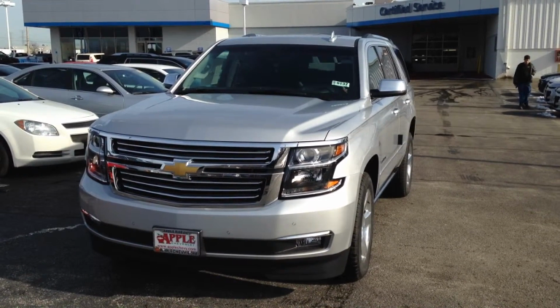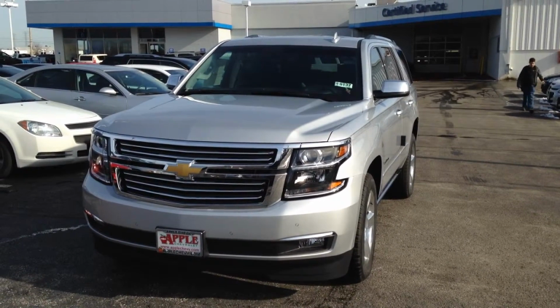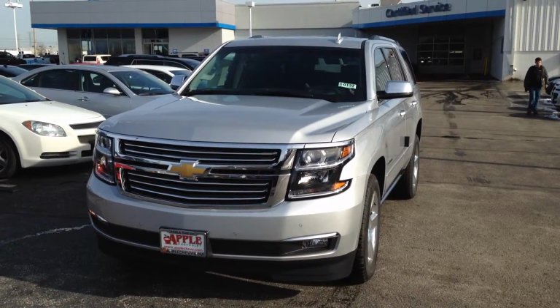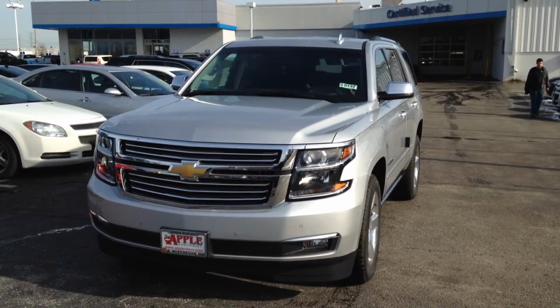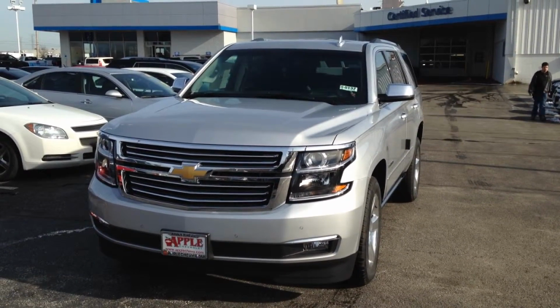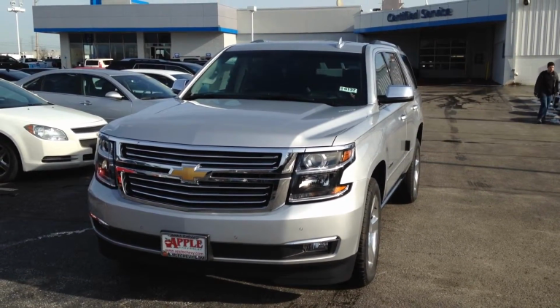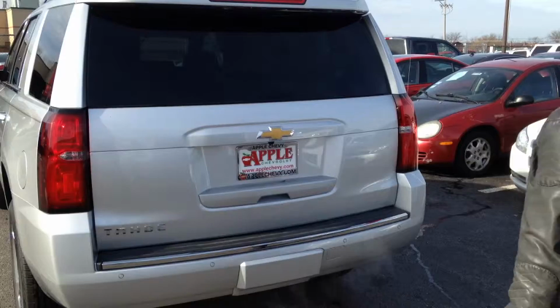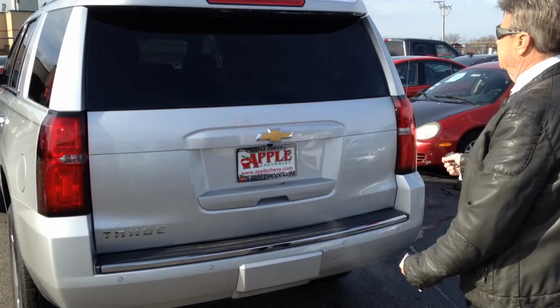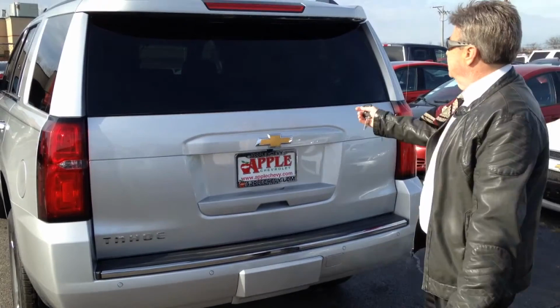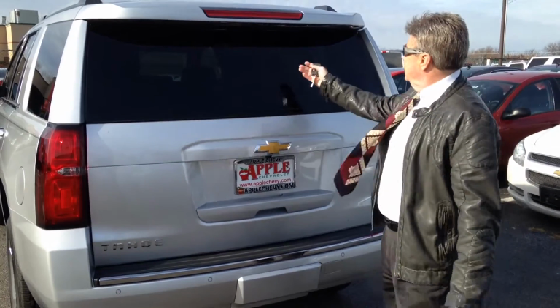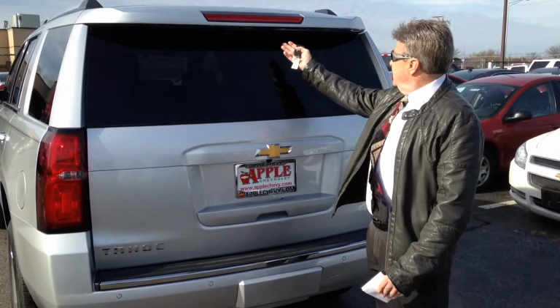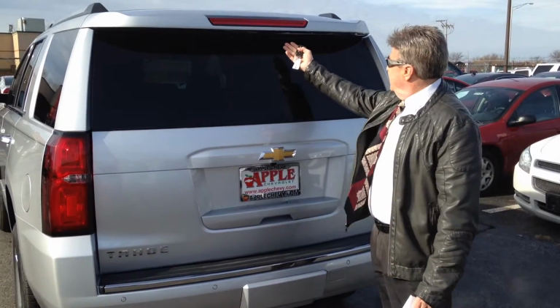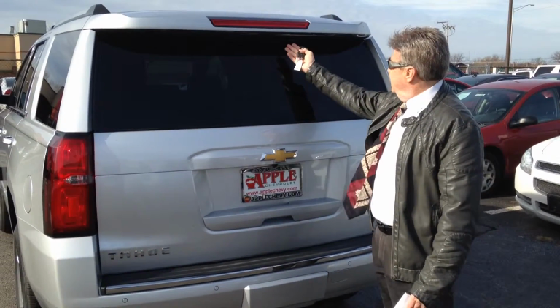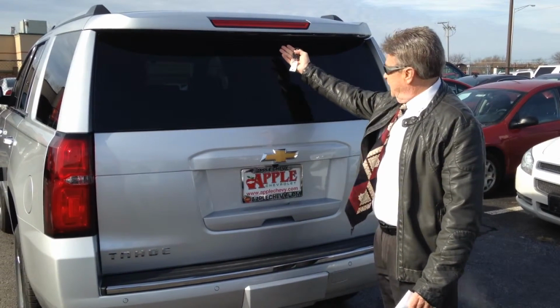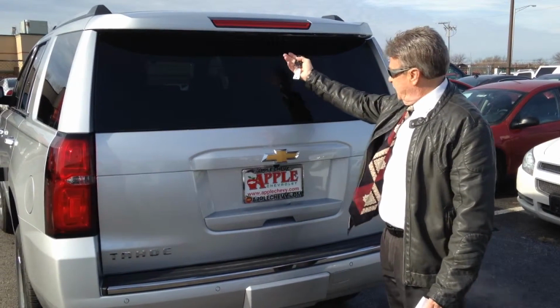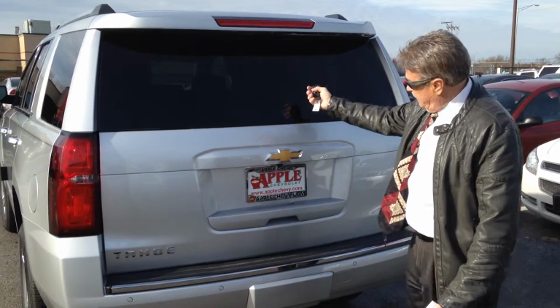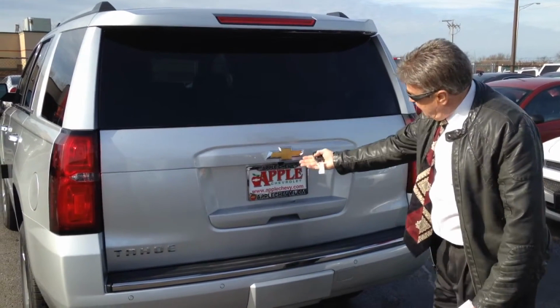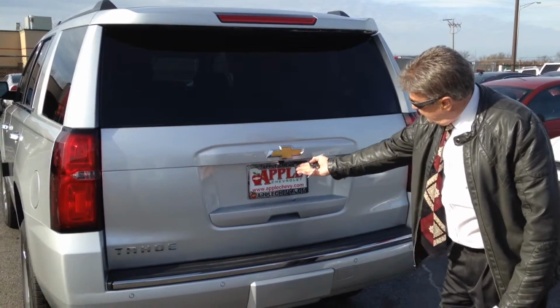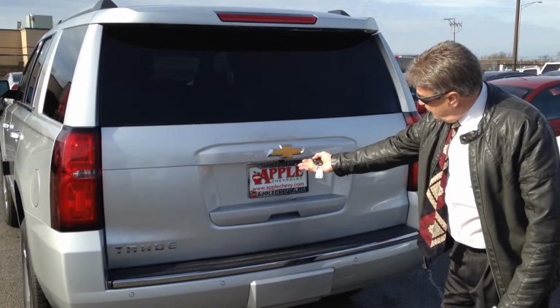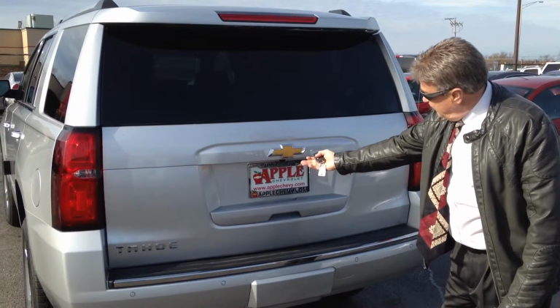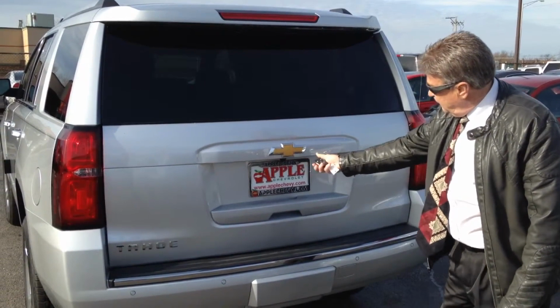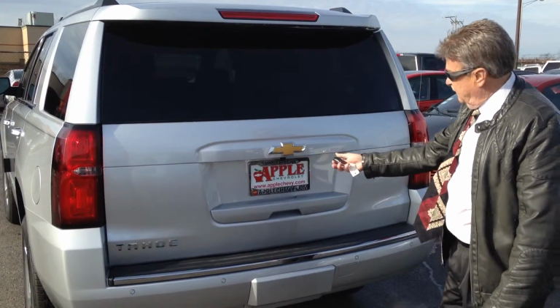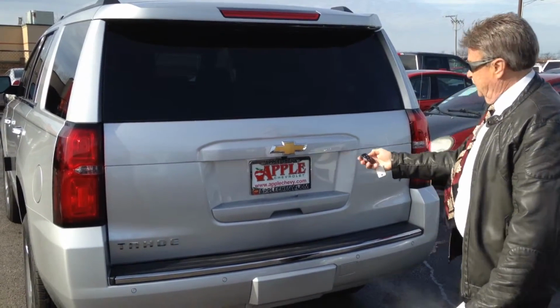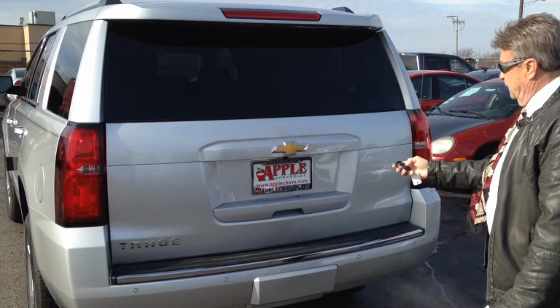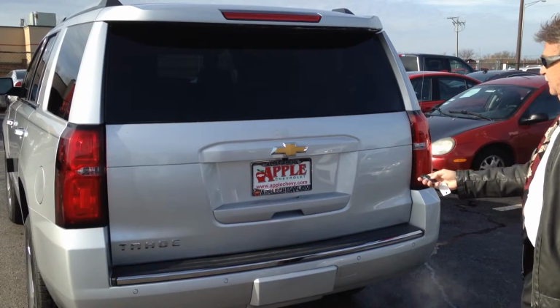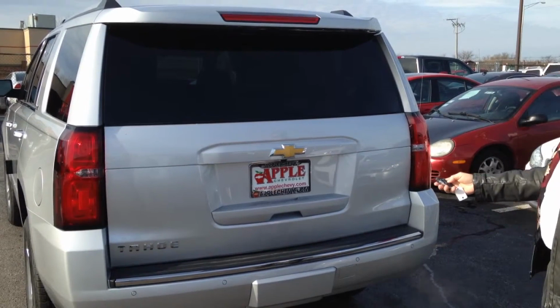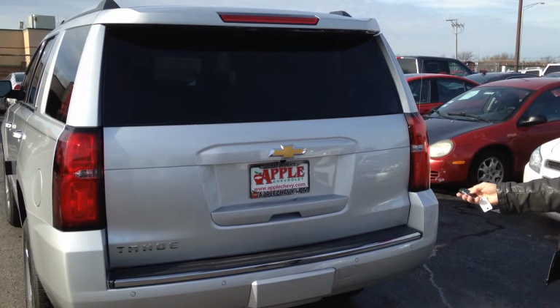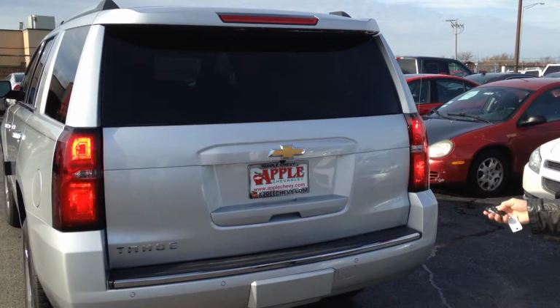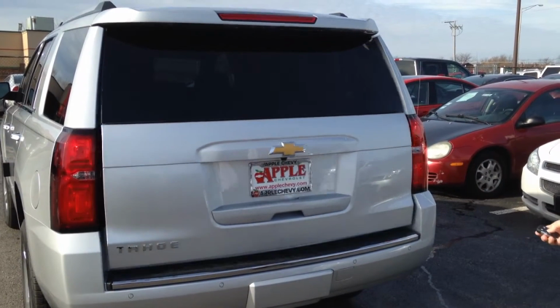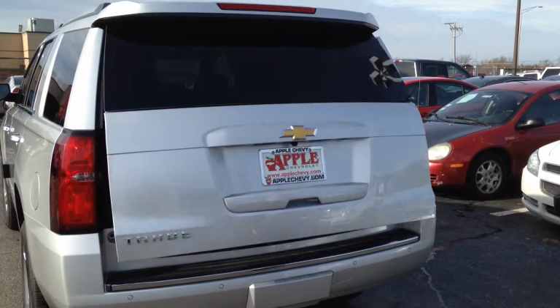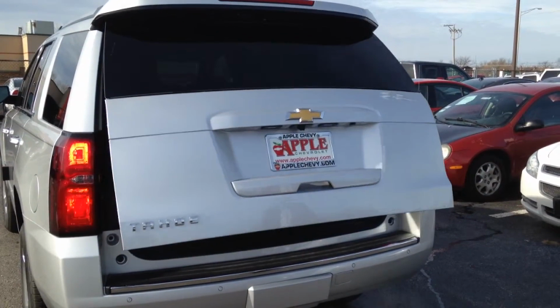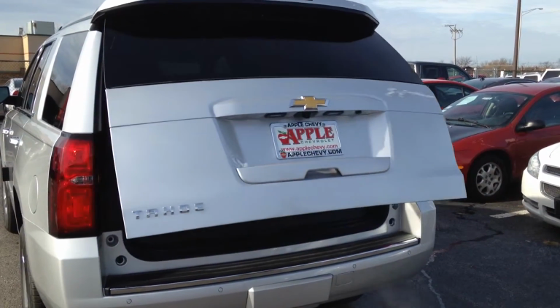The Tahoe has a hidden protected rear wiper and, of course, a backup camera. It also has the power liftgate and glass-only entry.